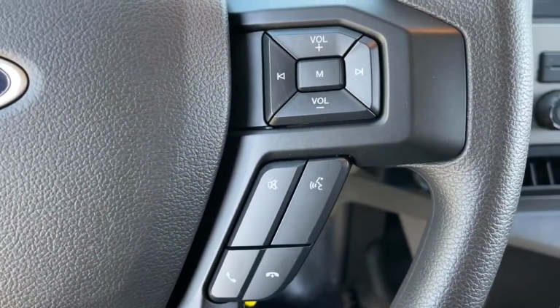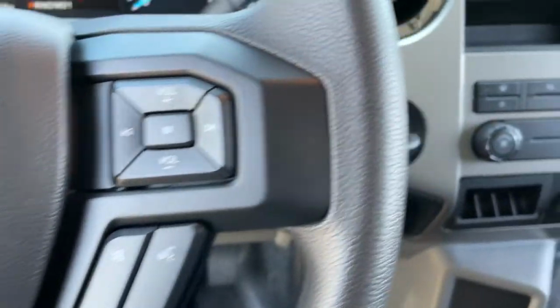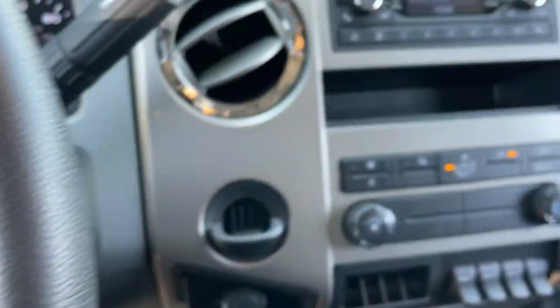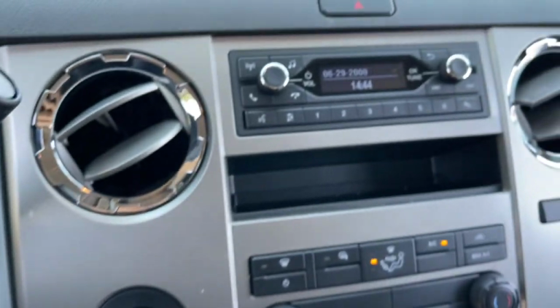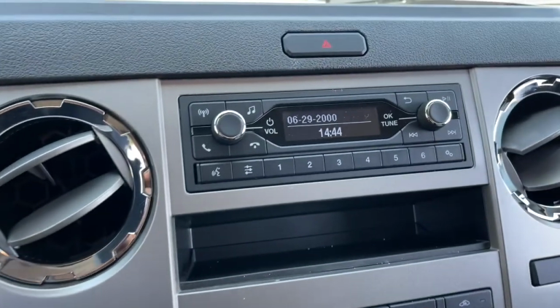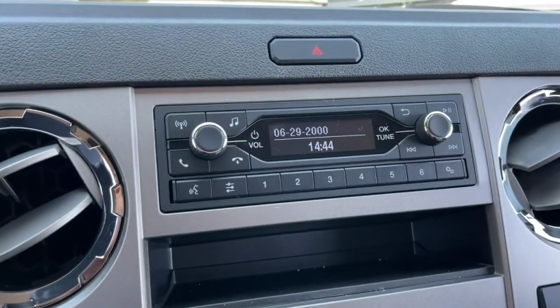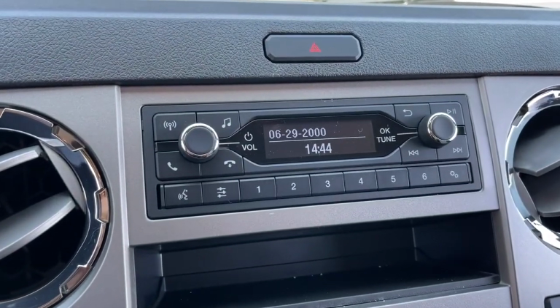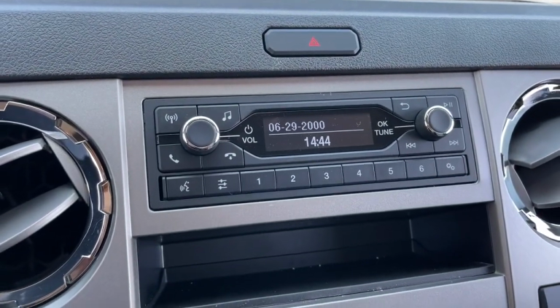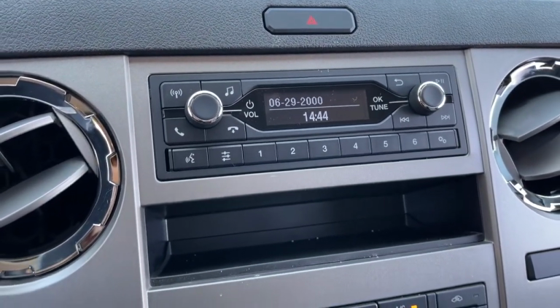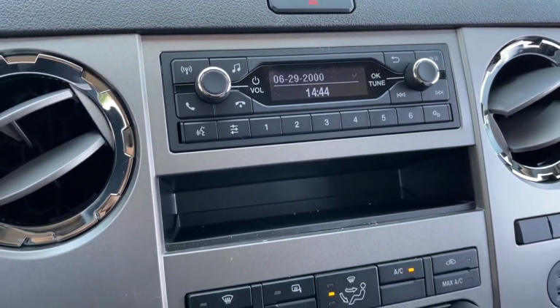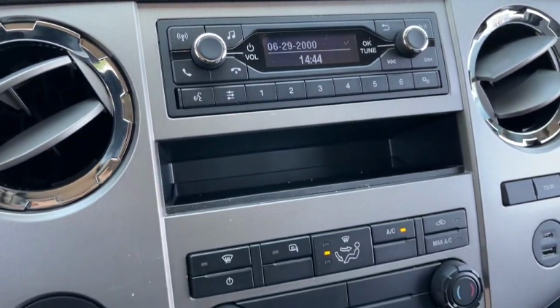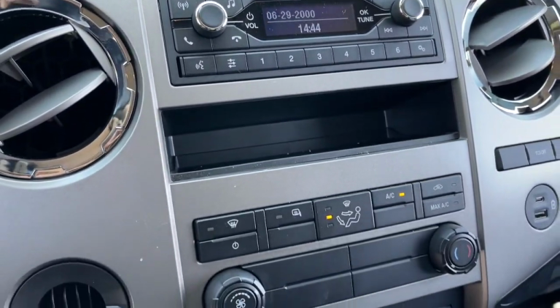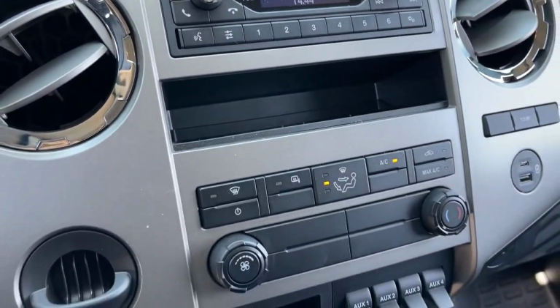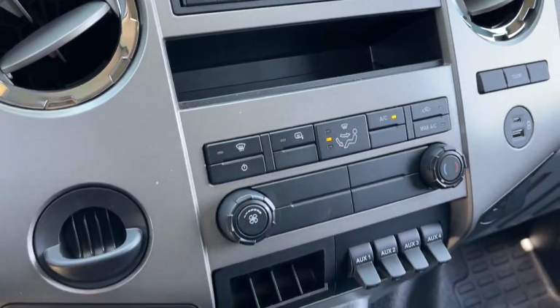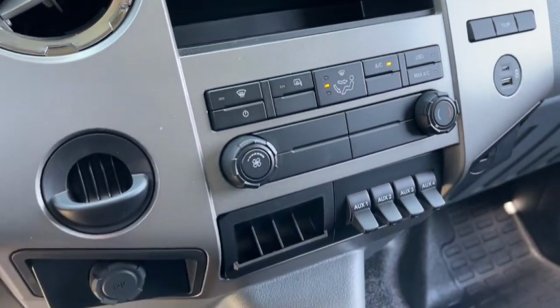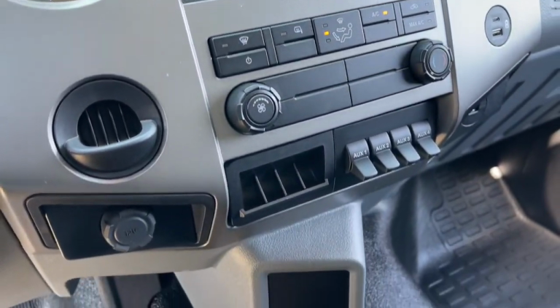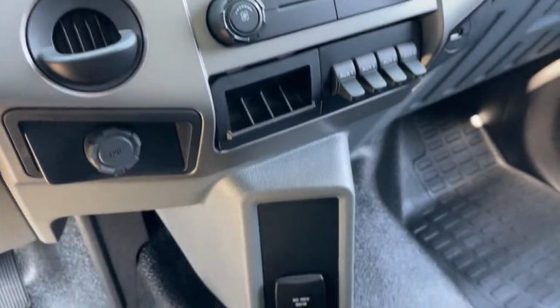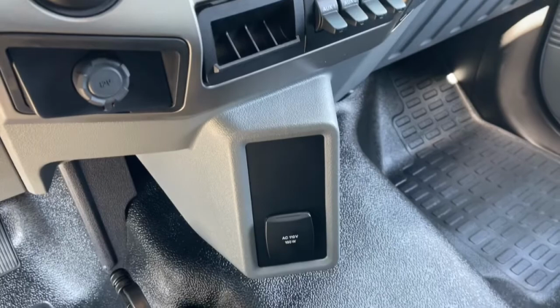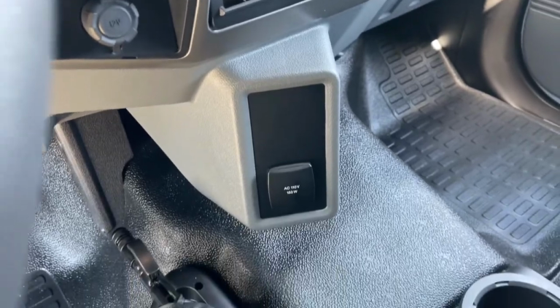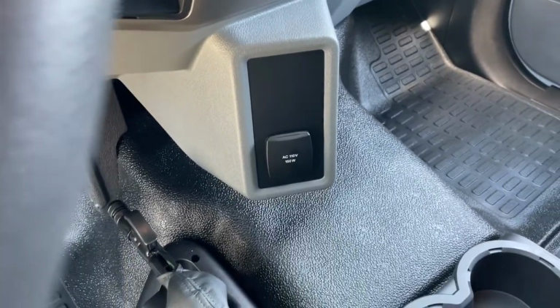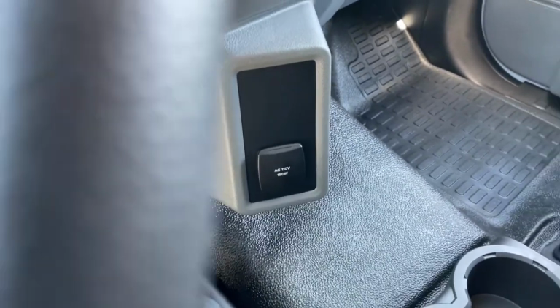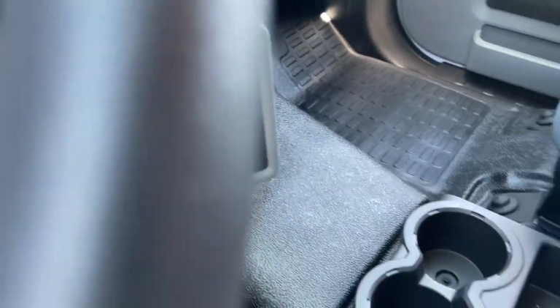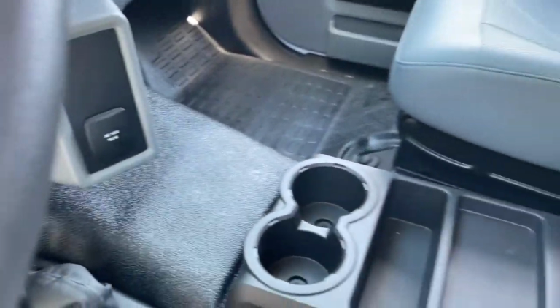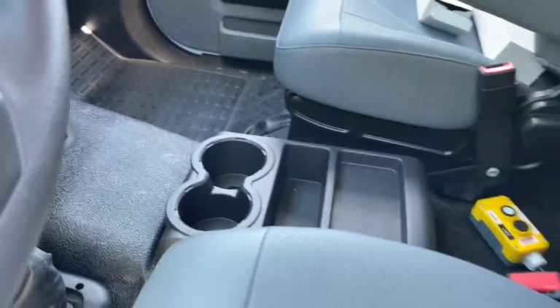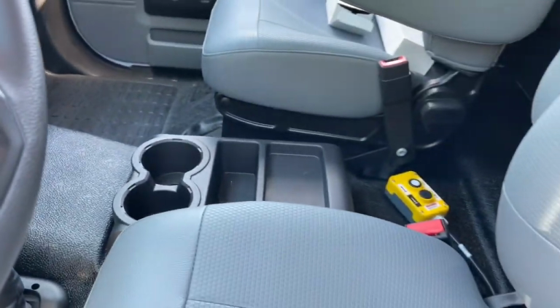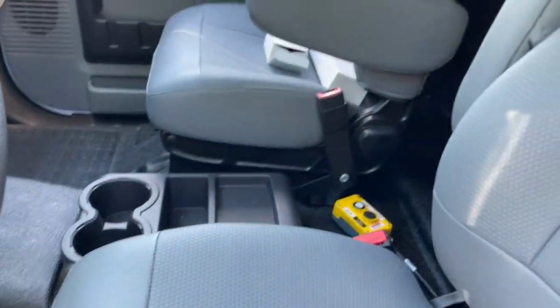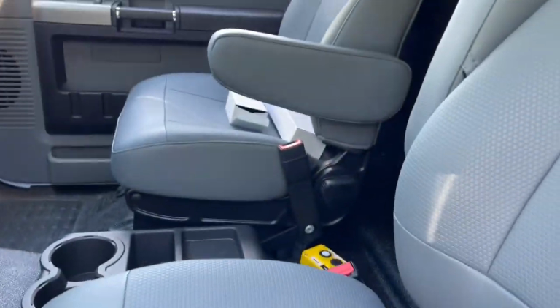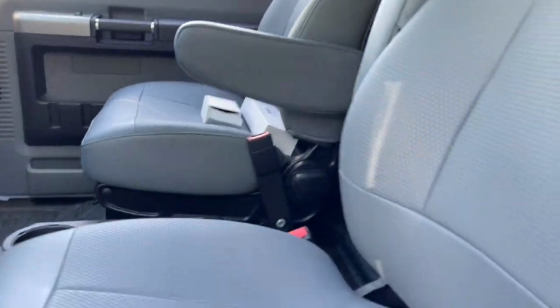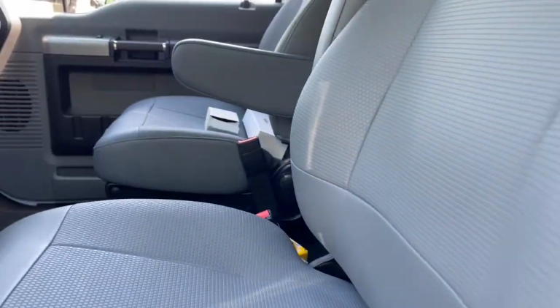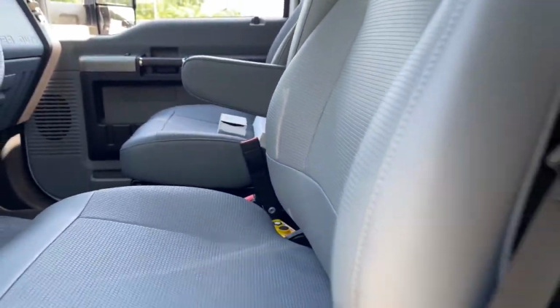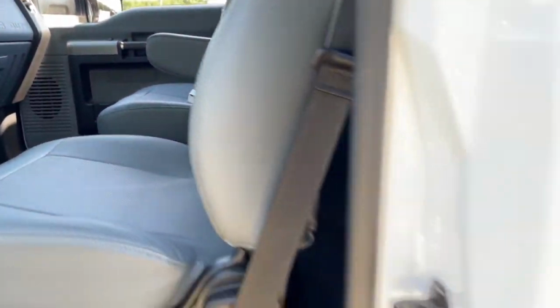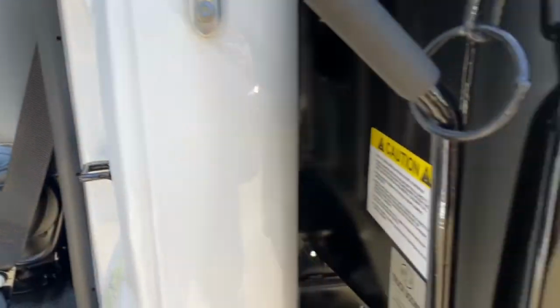The following are some of this vehicle's highlighted options: aluminum wheels, intermittent wipers, trip computer, cruise control, power windows, and power steering.